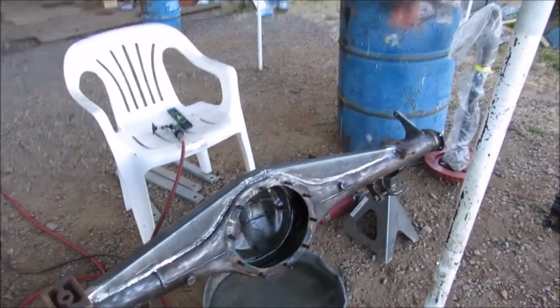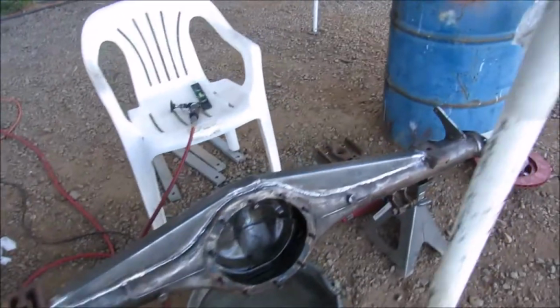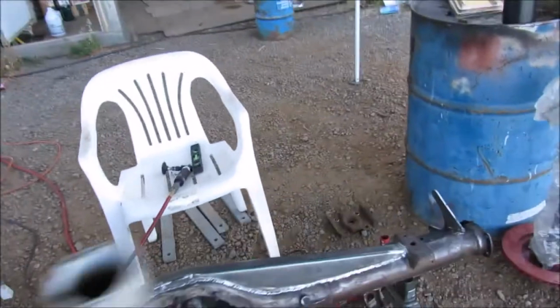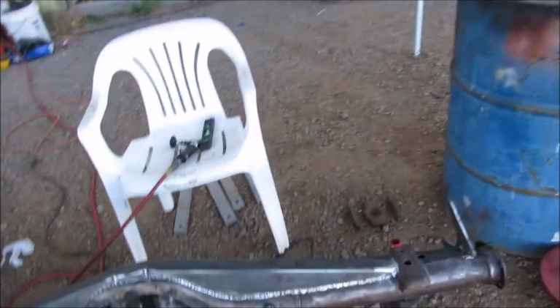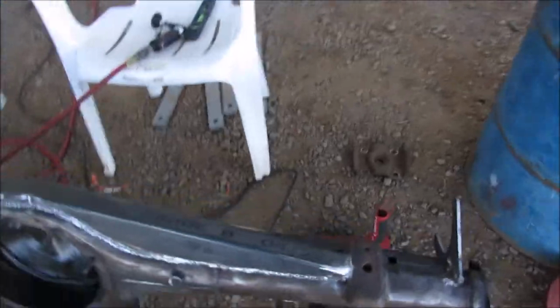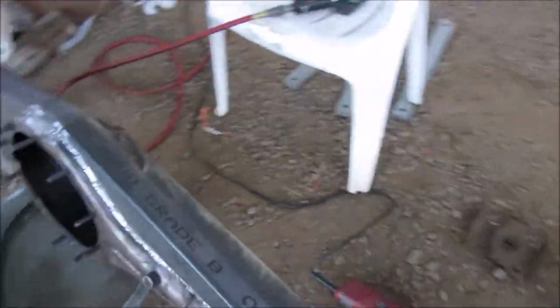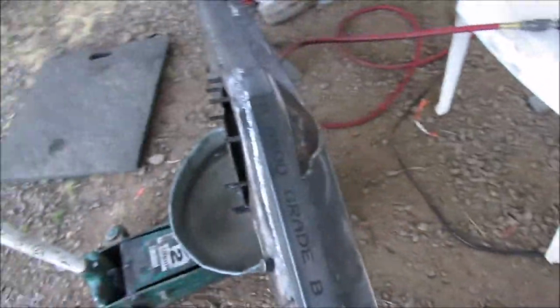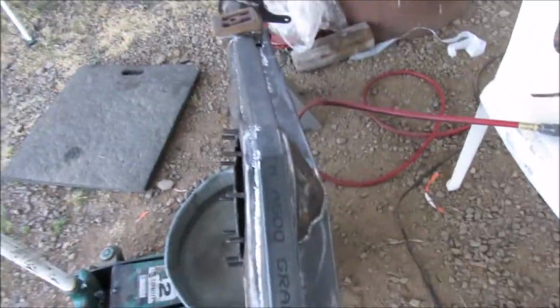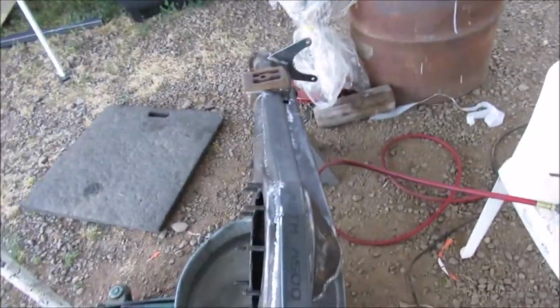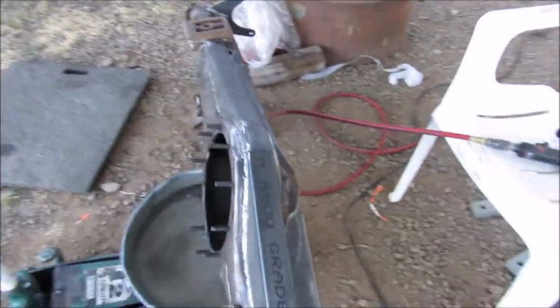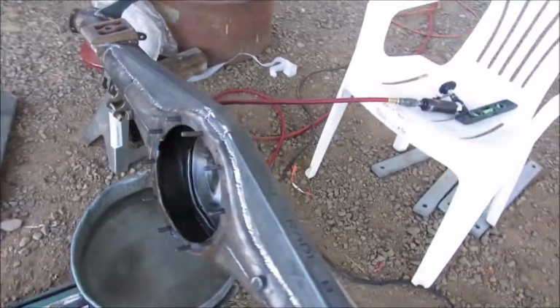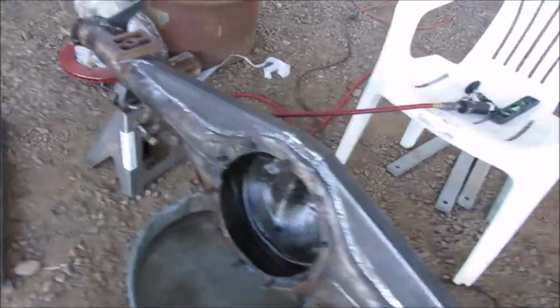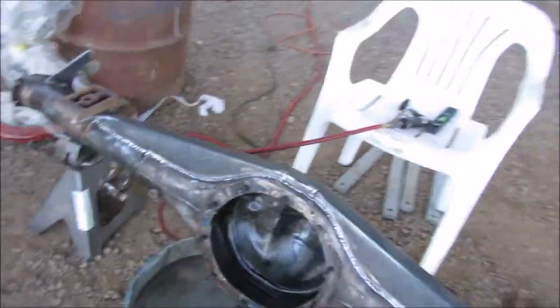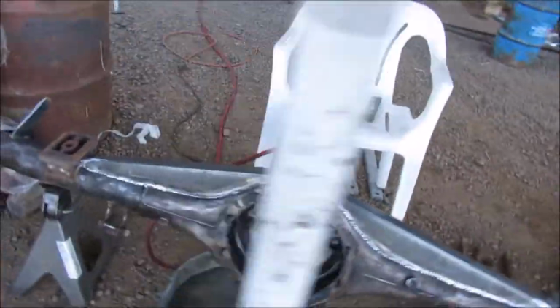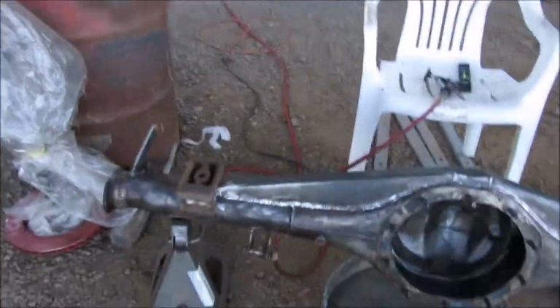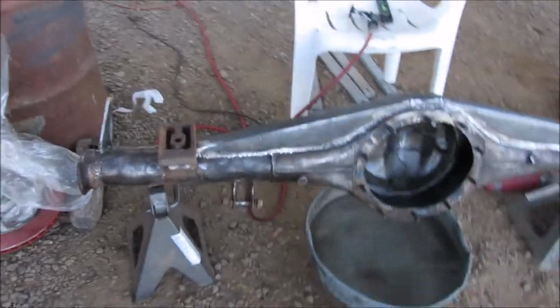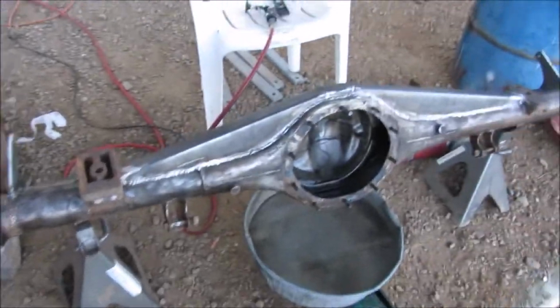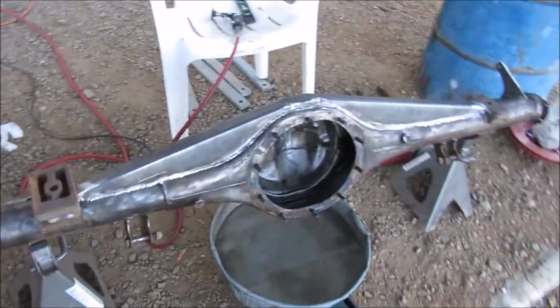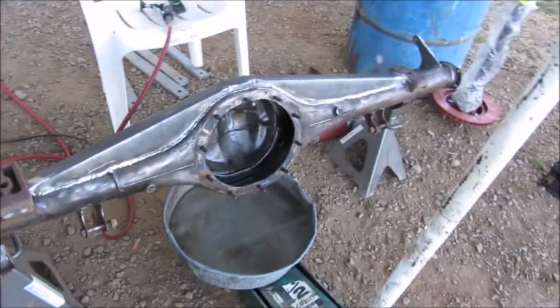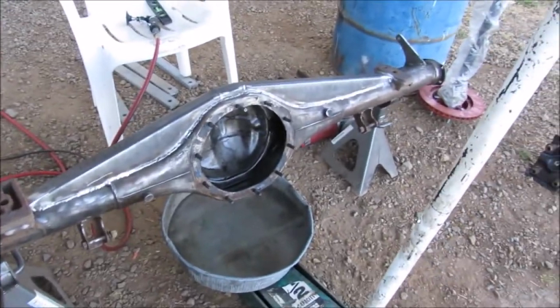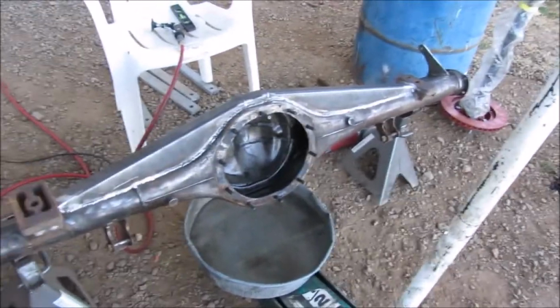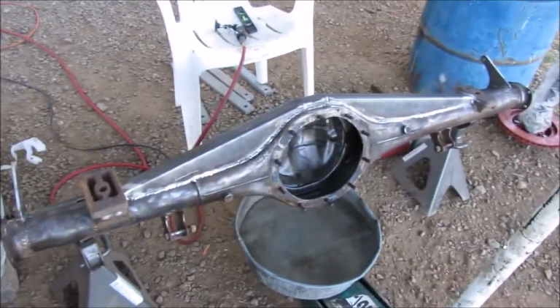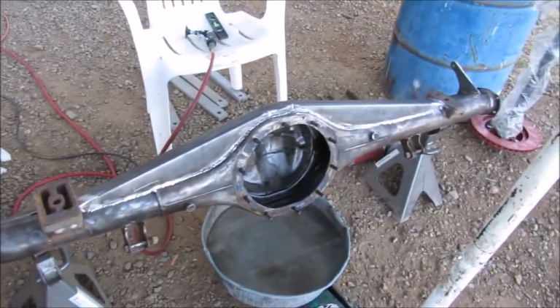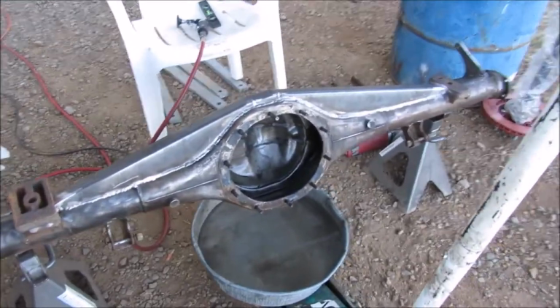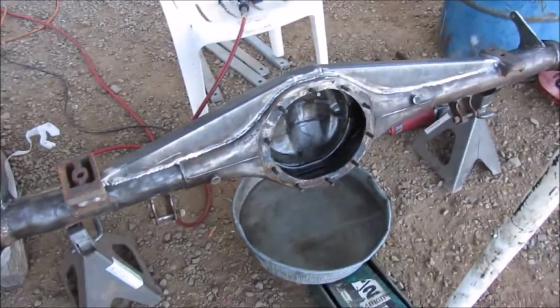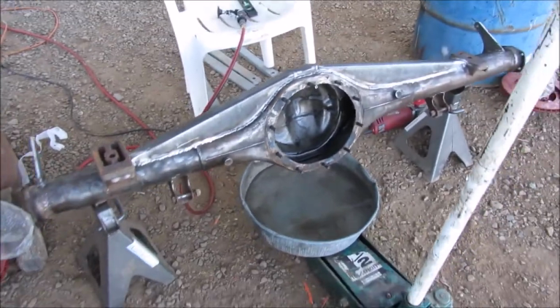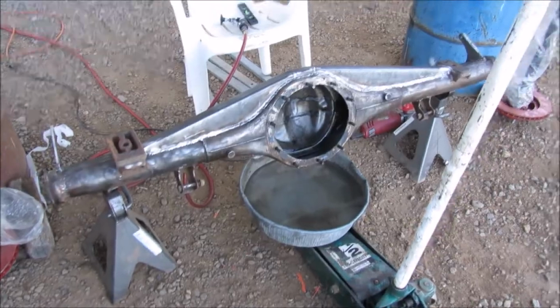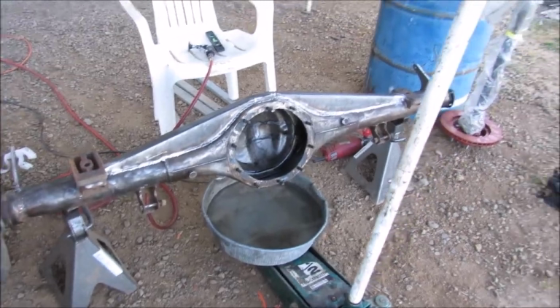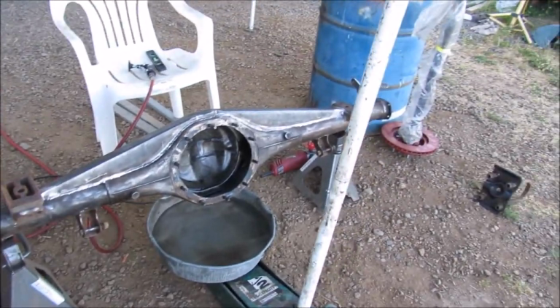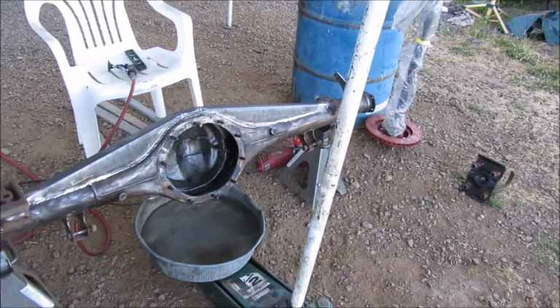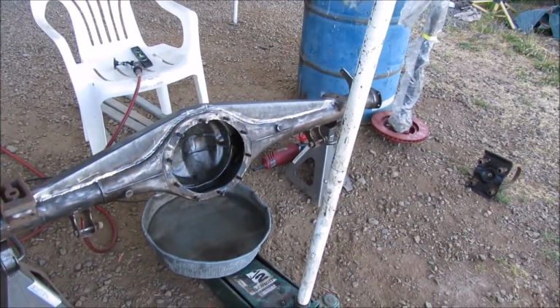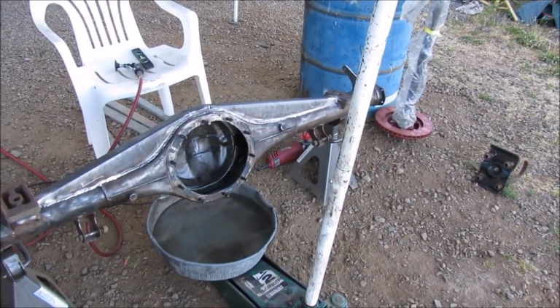So we just got done doing the truss. Got the backbone welded on there too — turned out pretty well. Time consuming, trying to do inch beads at a time alternating, but it's well worth it. That way you don't warp your axle.